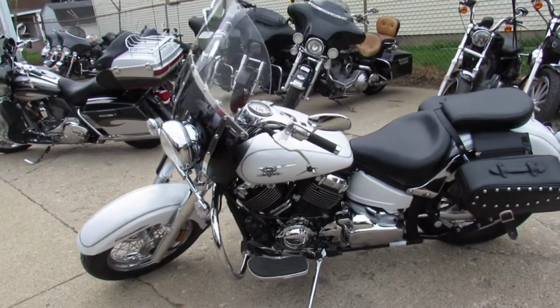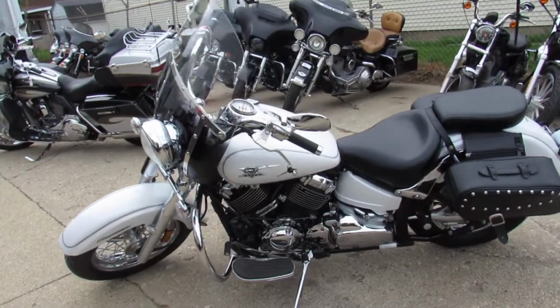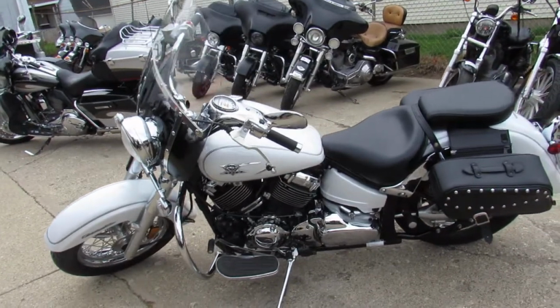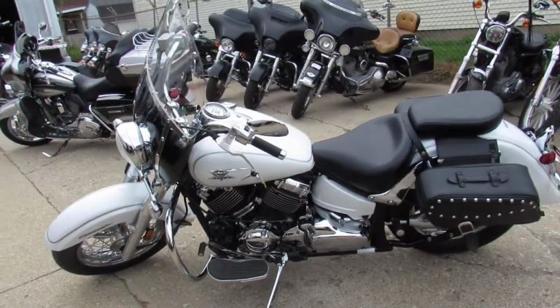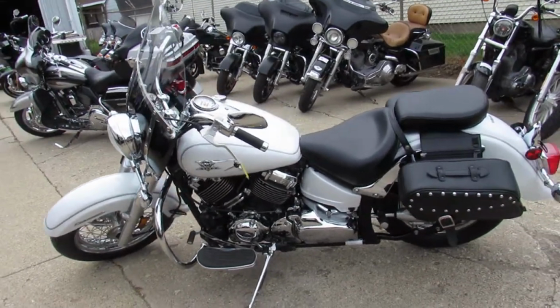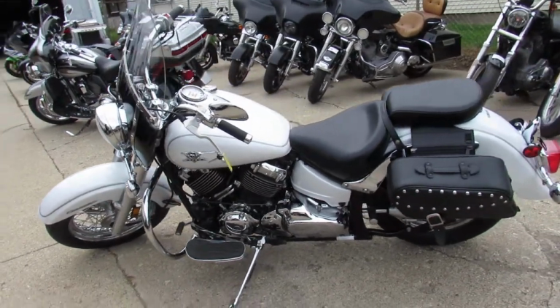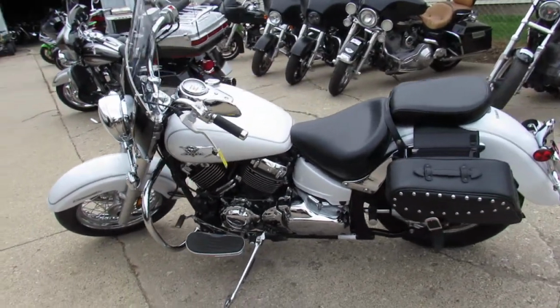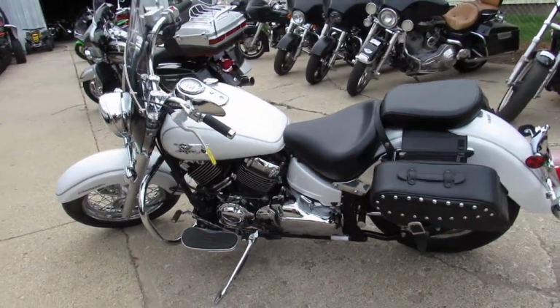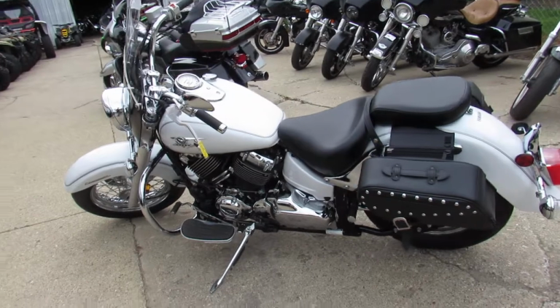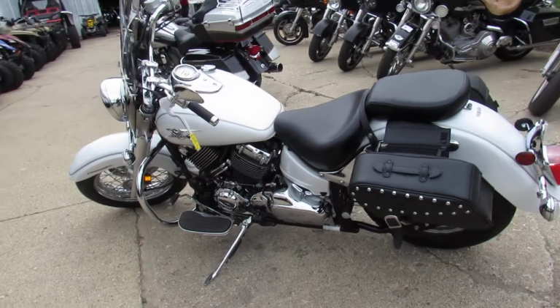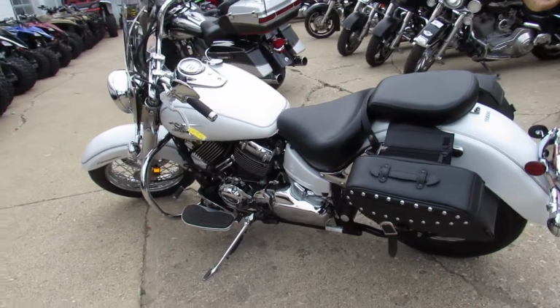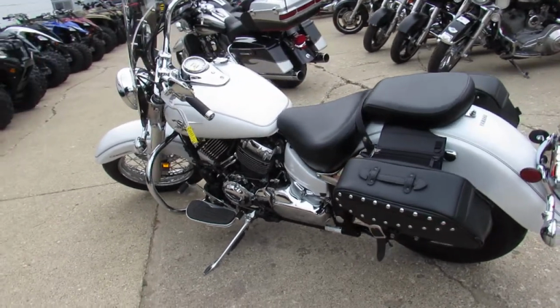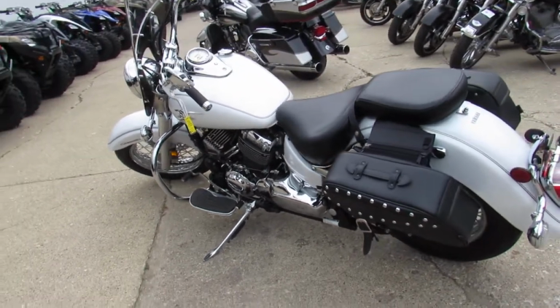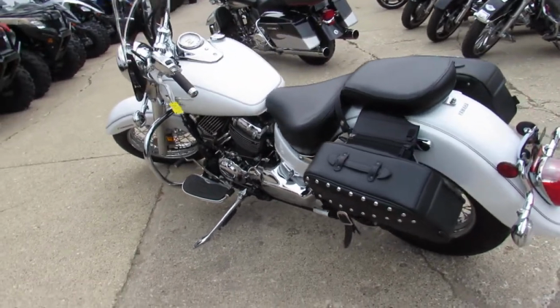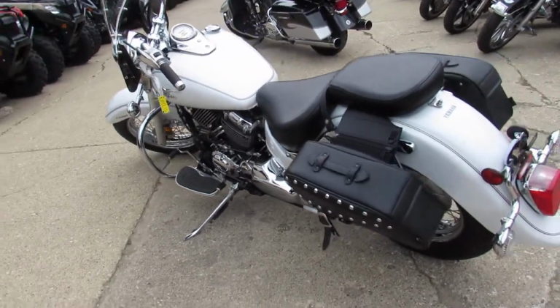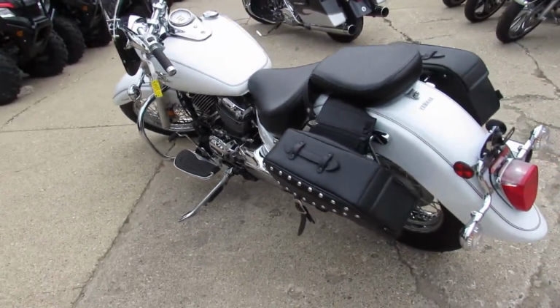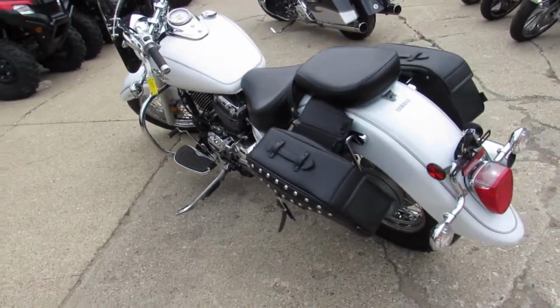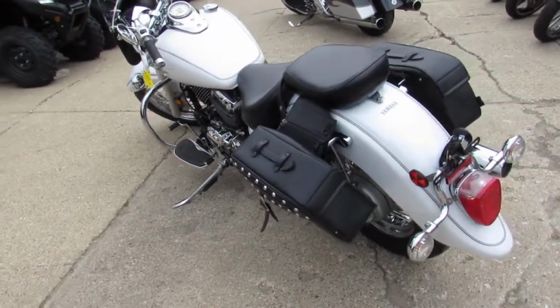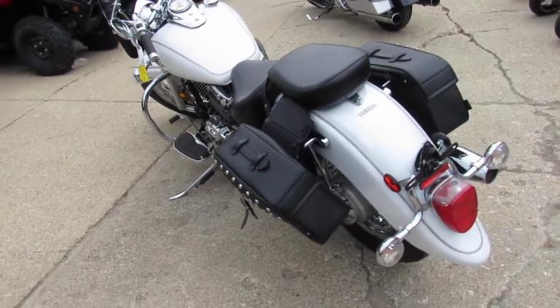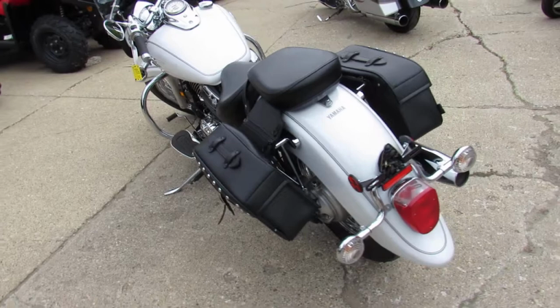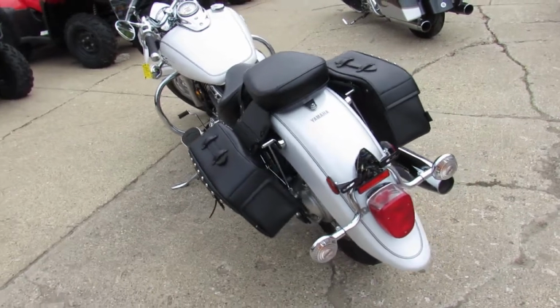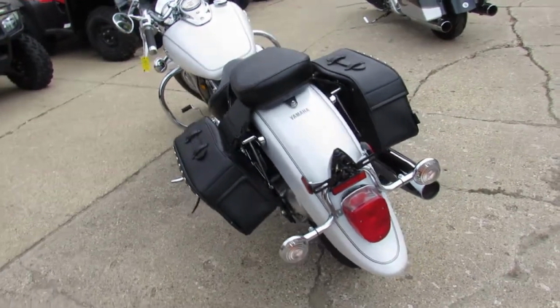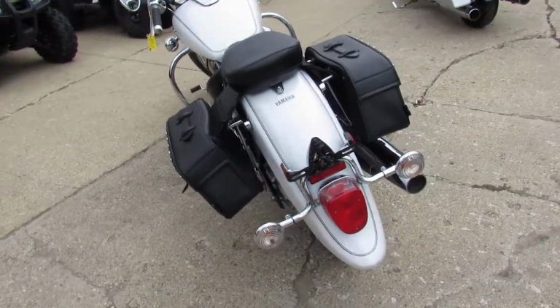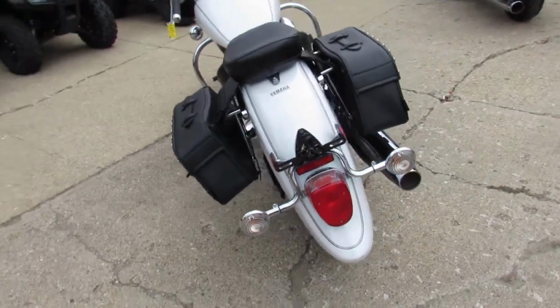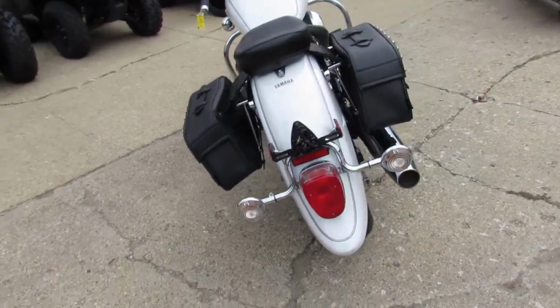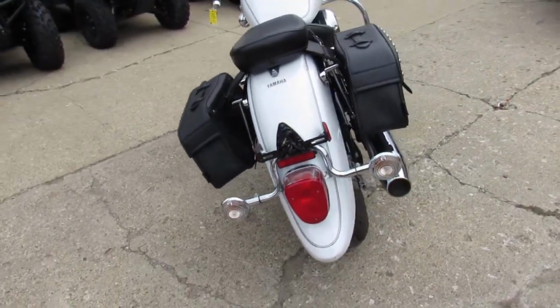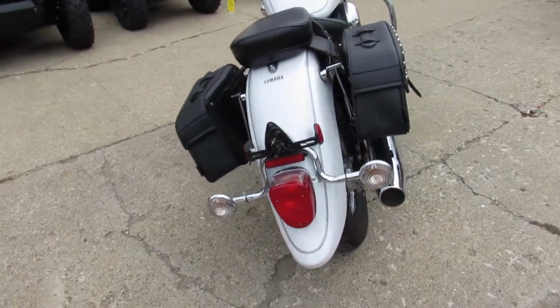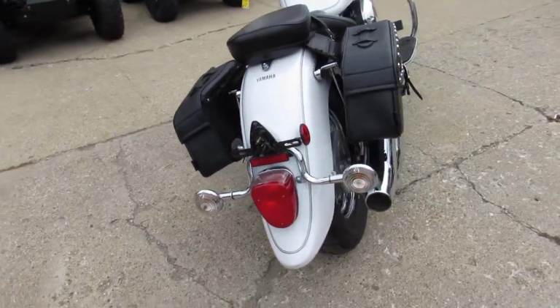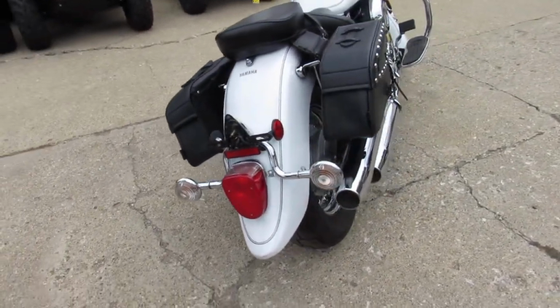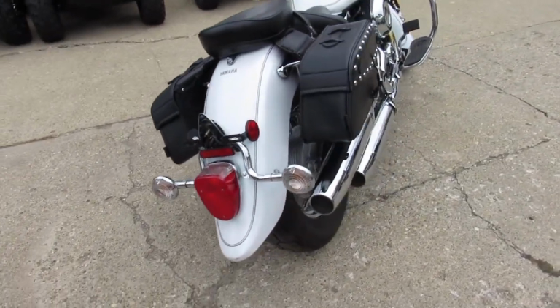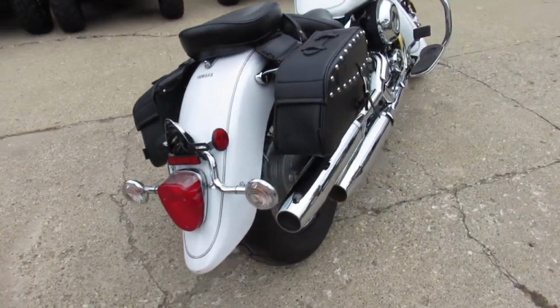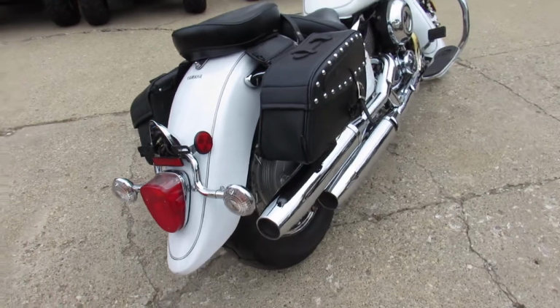It's got pearl white paint, tons of chrome, chrome lace wheels, windshield, saddlebags, floorboards, engine guards, and more. Why buy new? Save thousands from a new one on this low mileage V-Star 650.